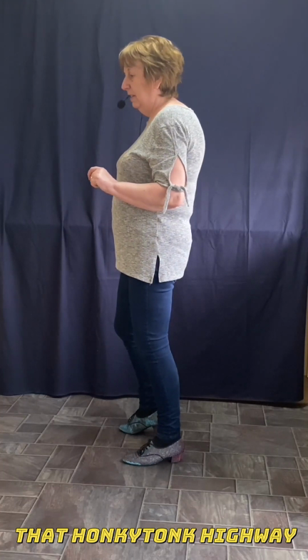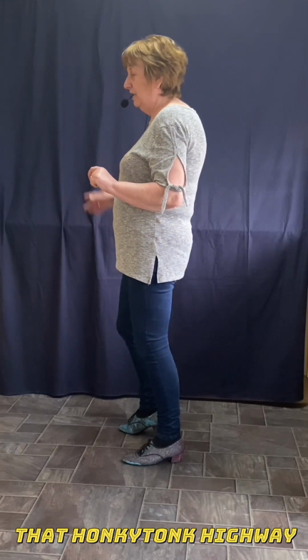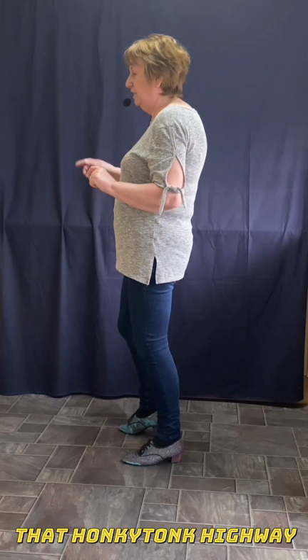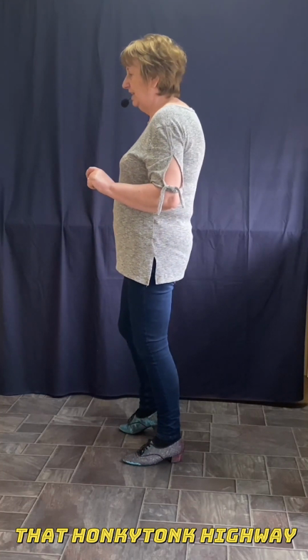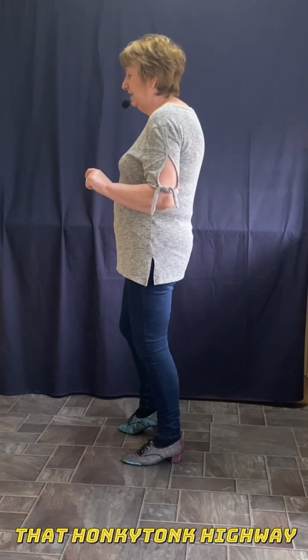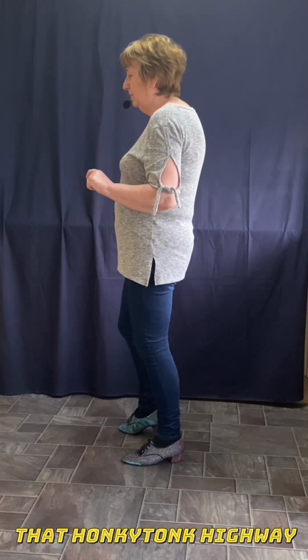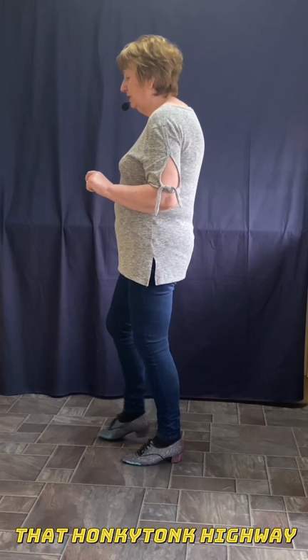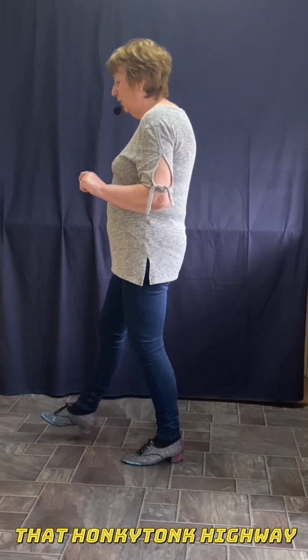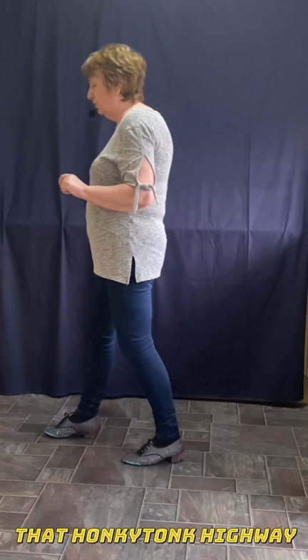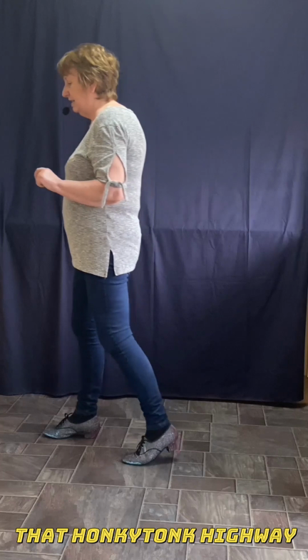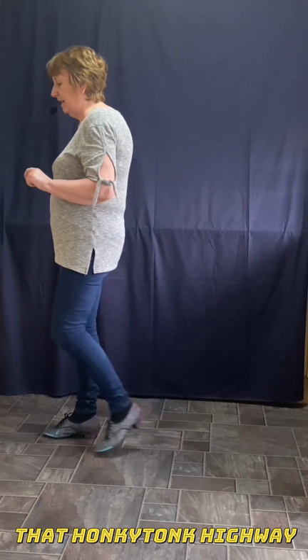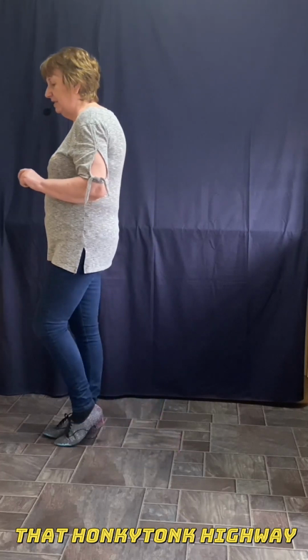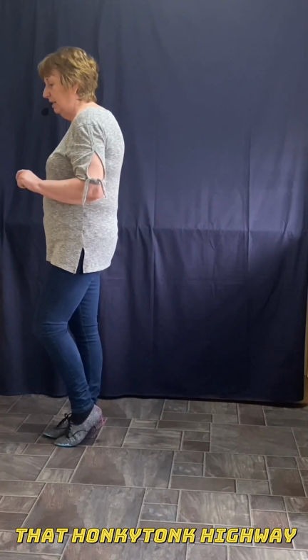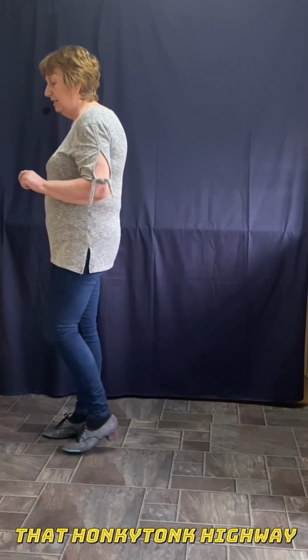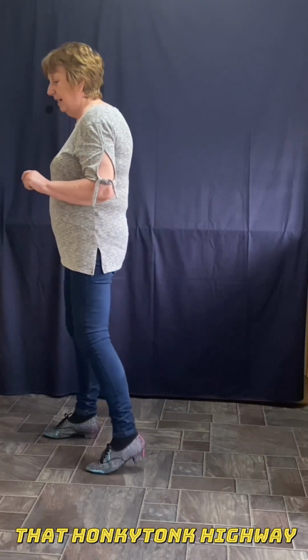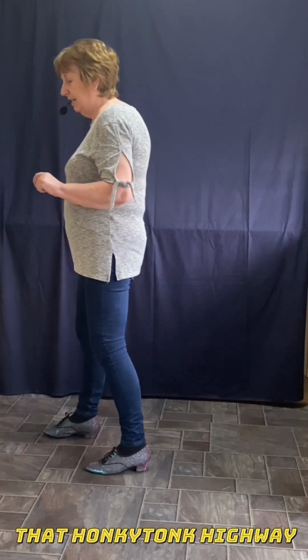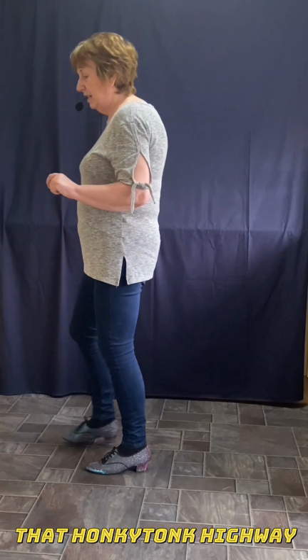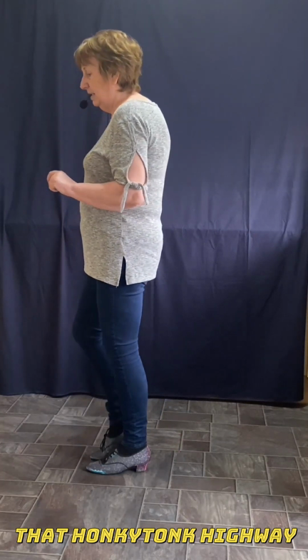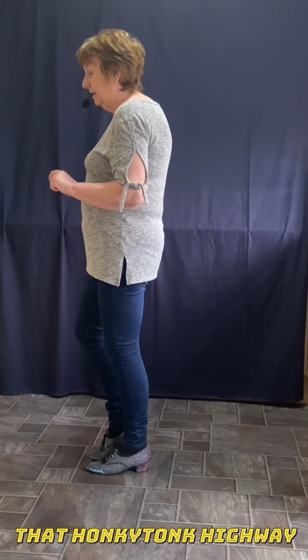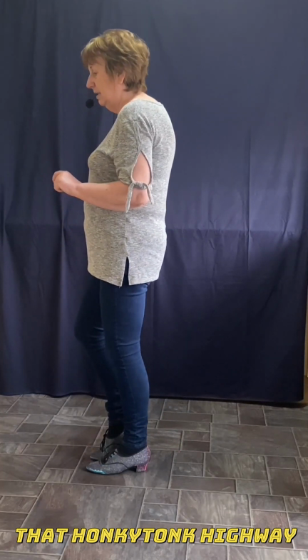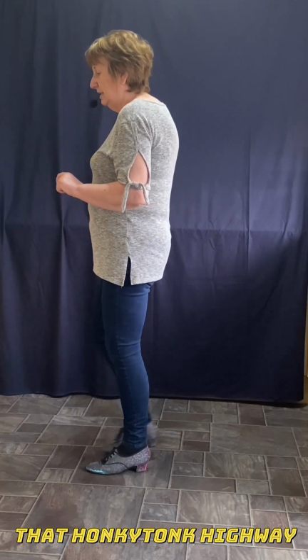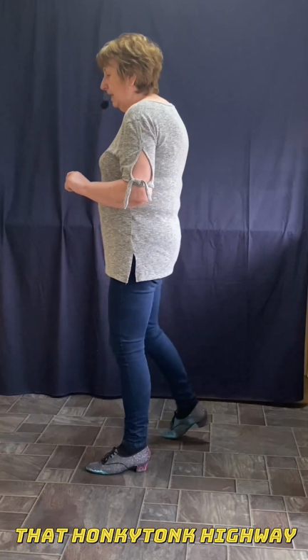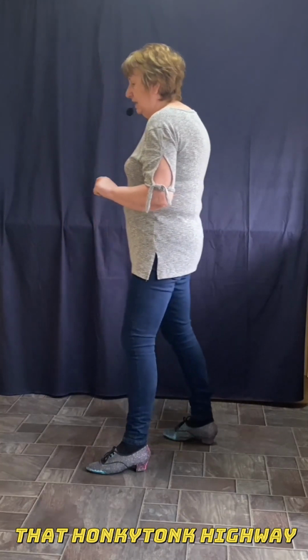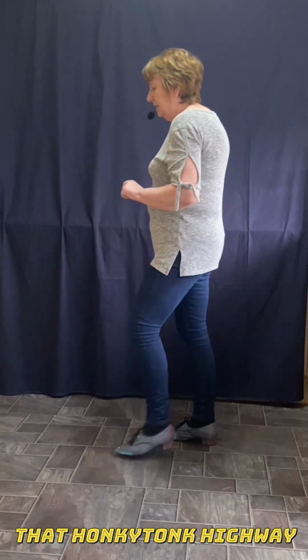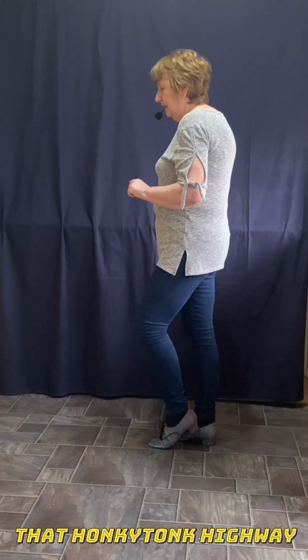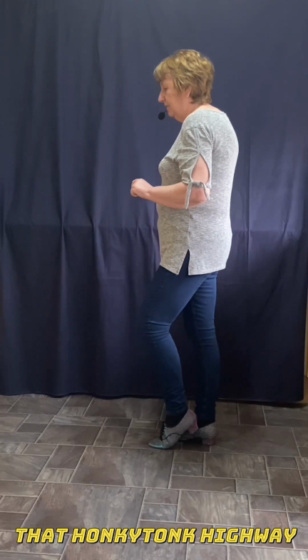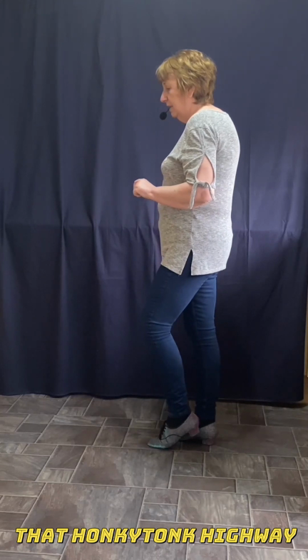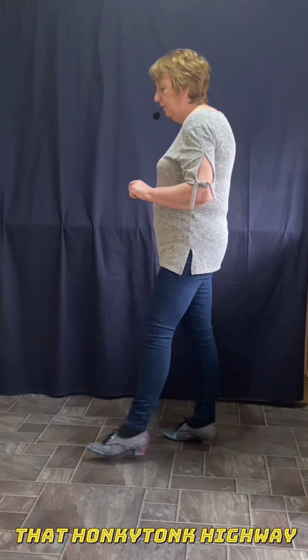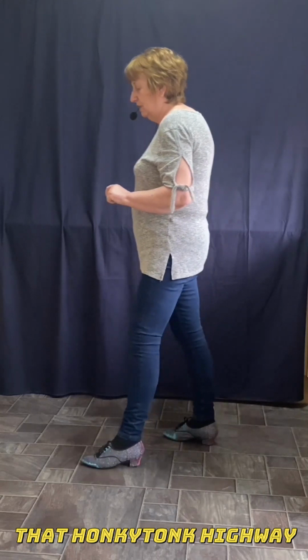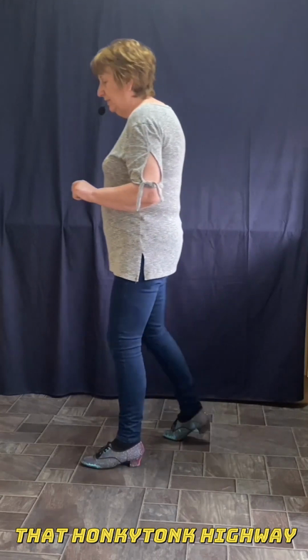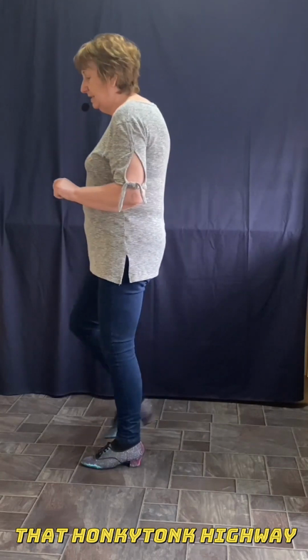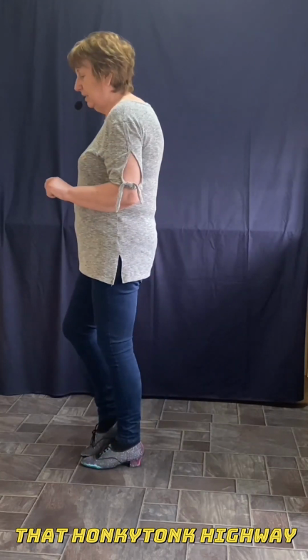Then you finish with the K step. So you step forward right, tap left. Step back left, tap right. Step back right, tap left. Forward left, tap right.